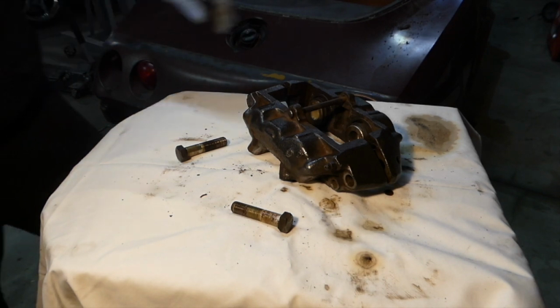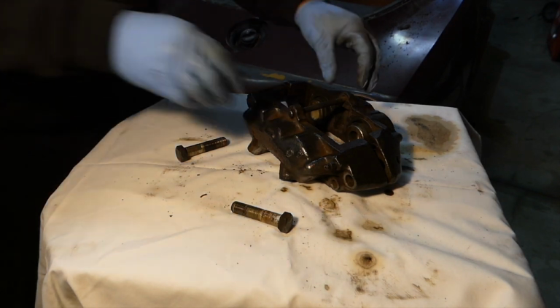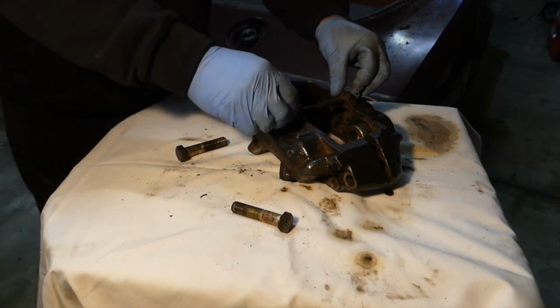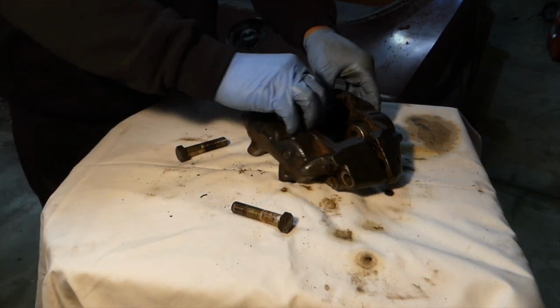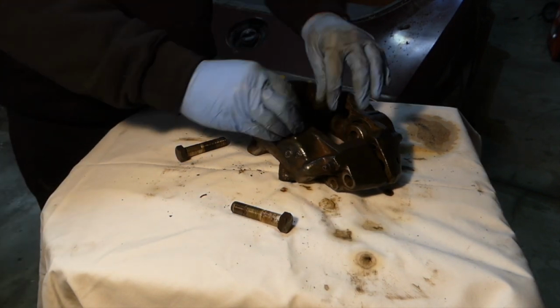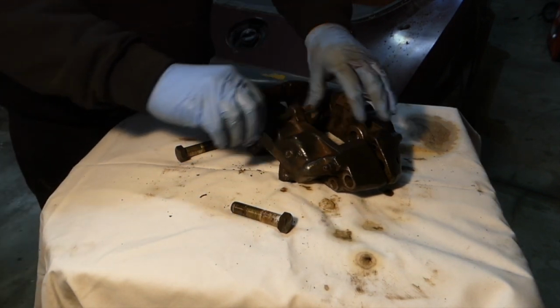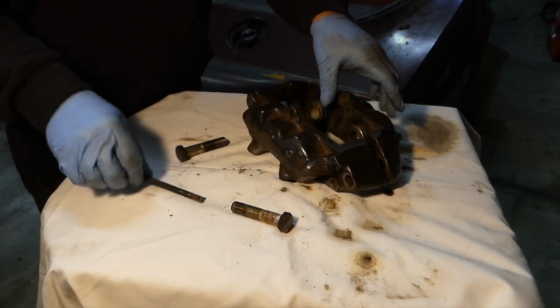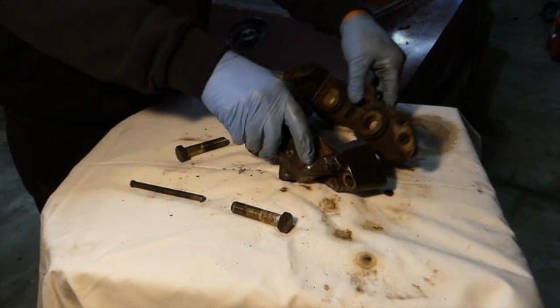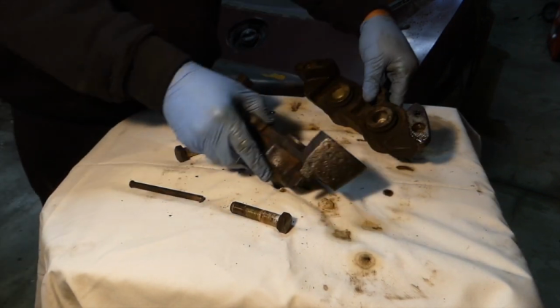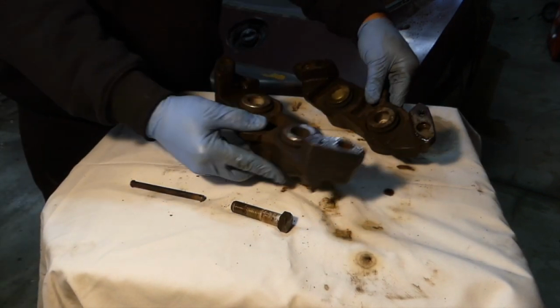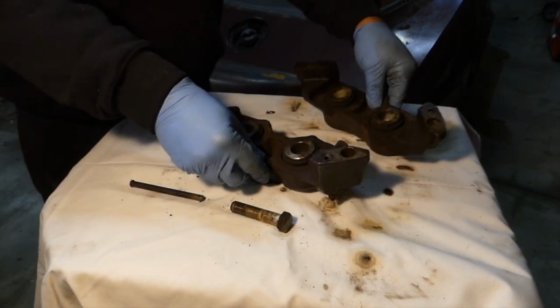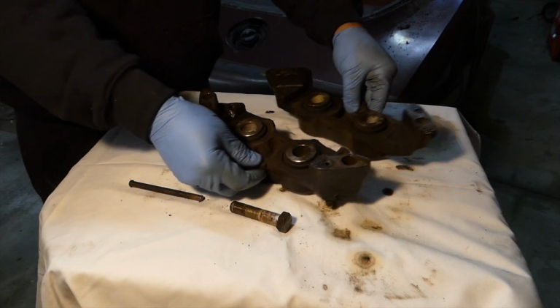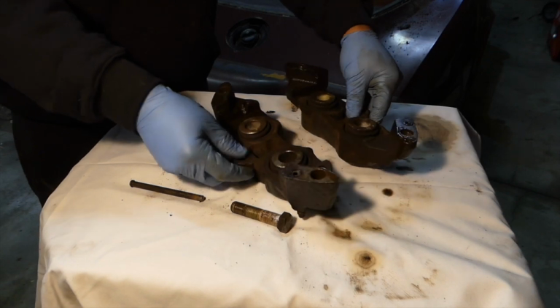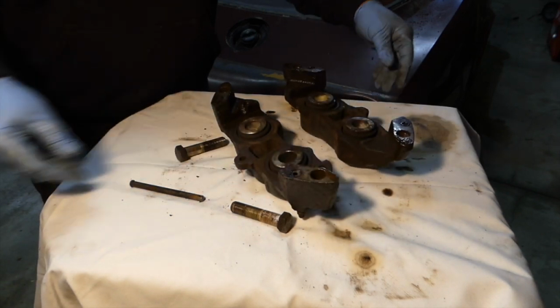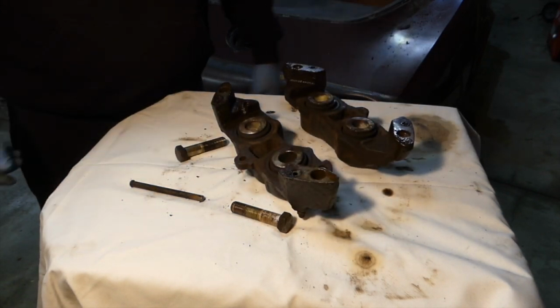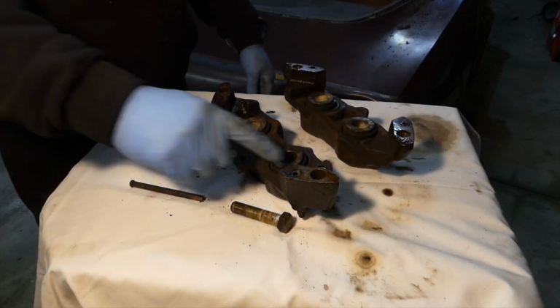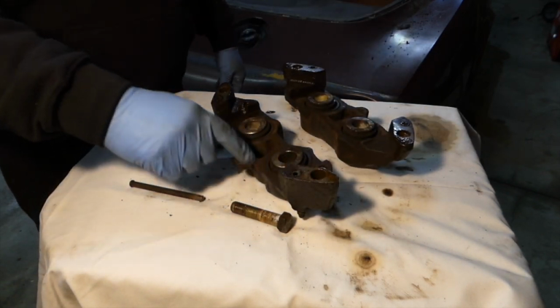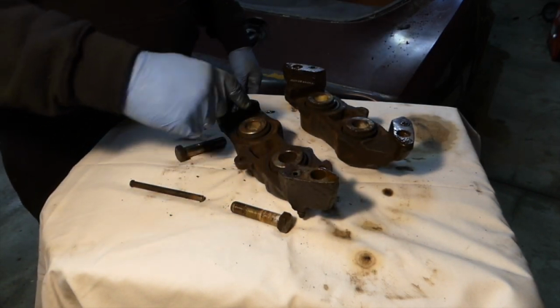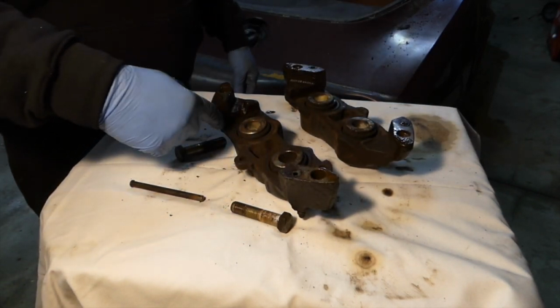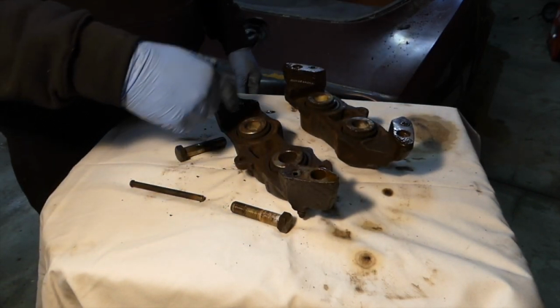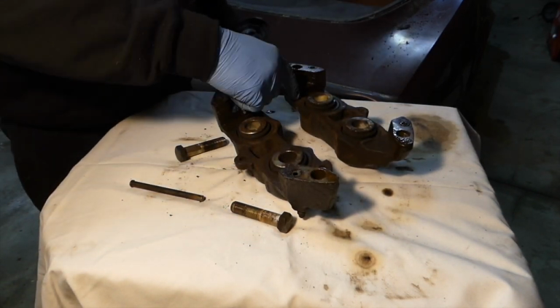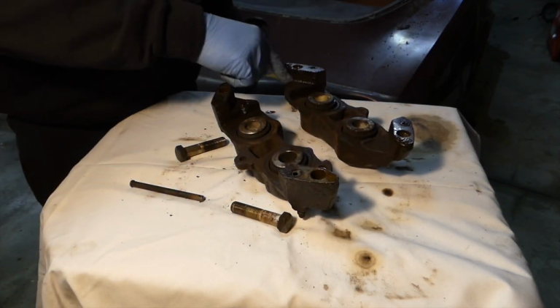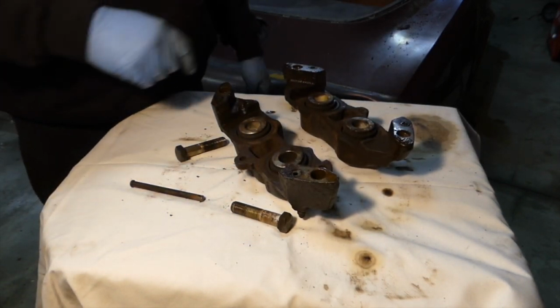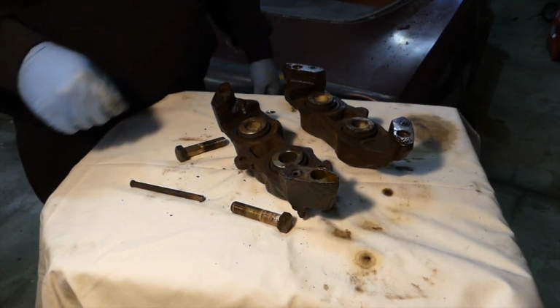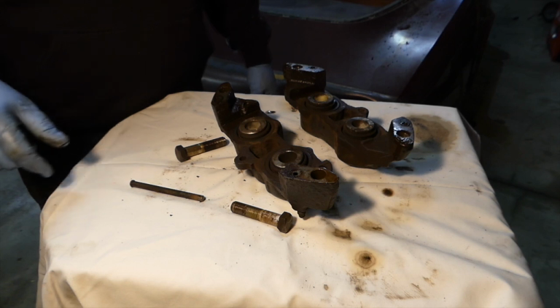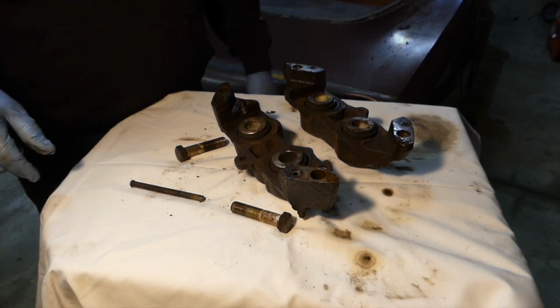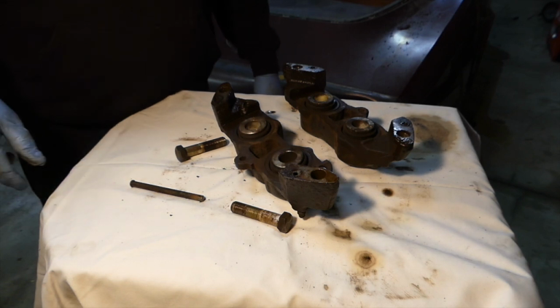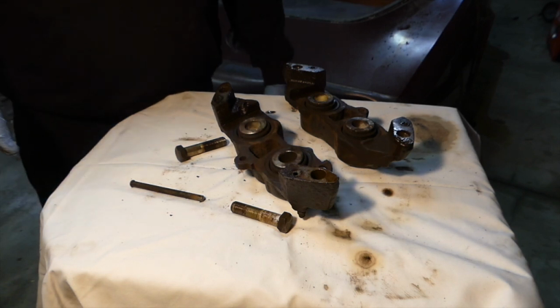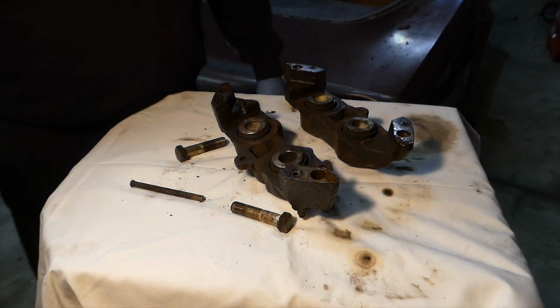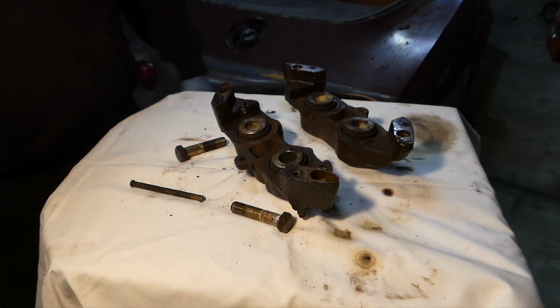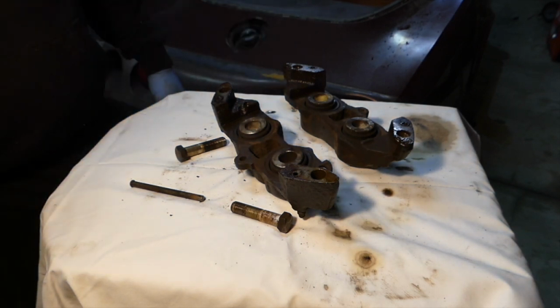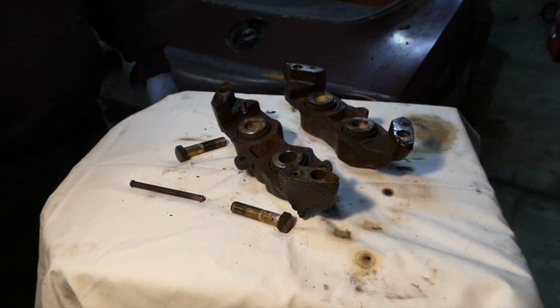Now taking these halves apart, I can clean around on the inside. I'll just take a wire brush and some brake cleaner fluid and just clean these as best I can, because we will be painting these later.